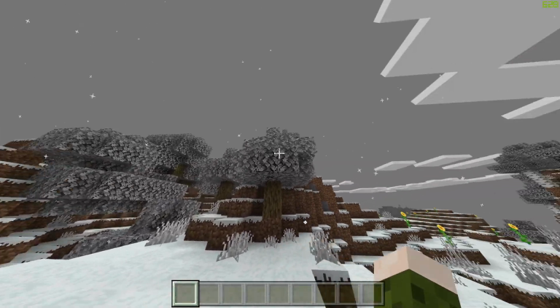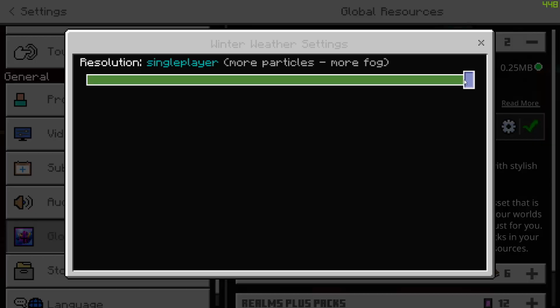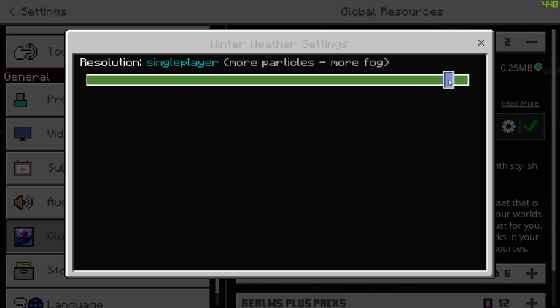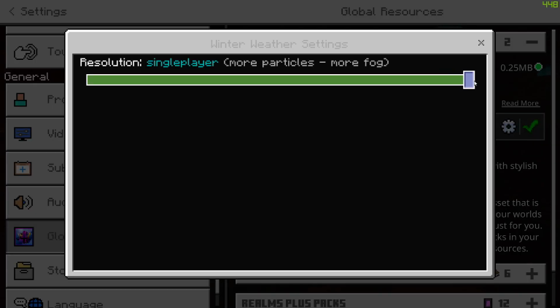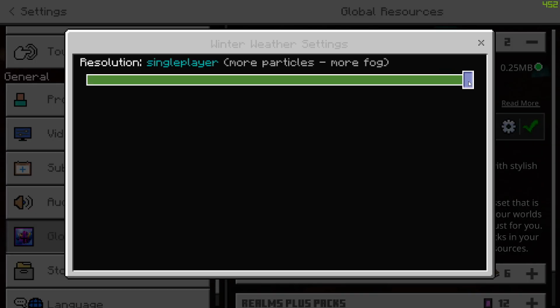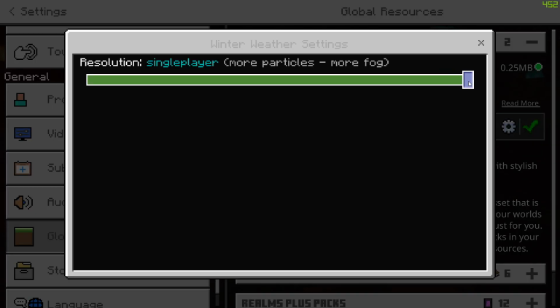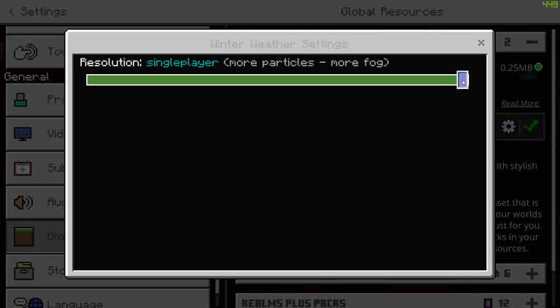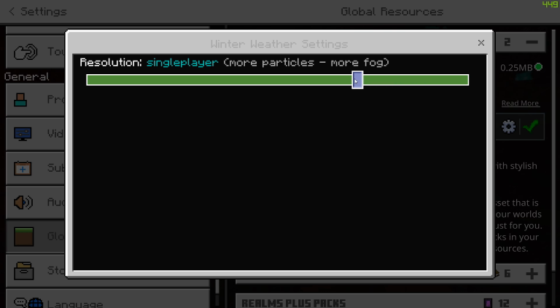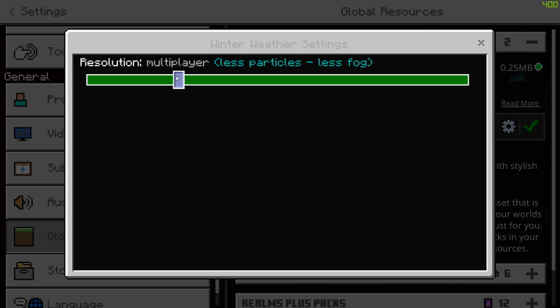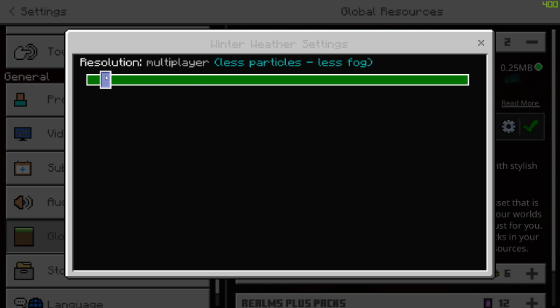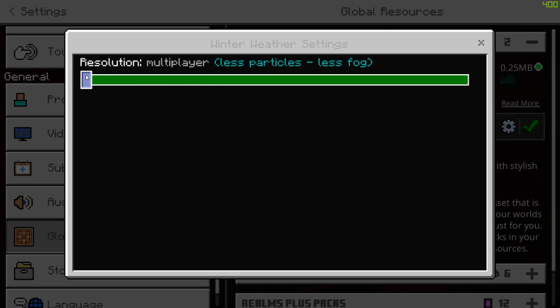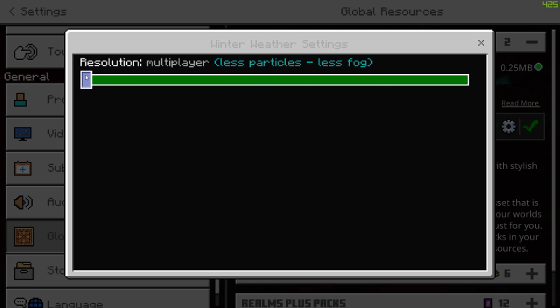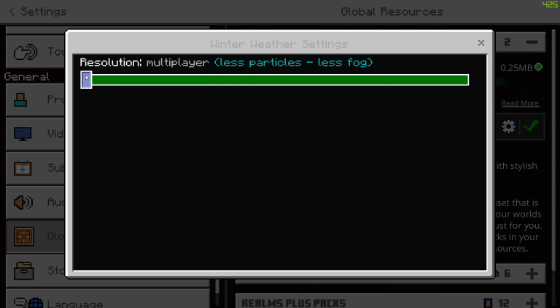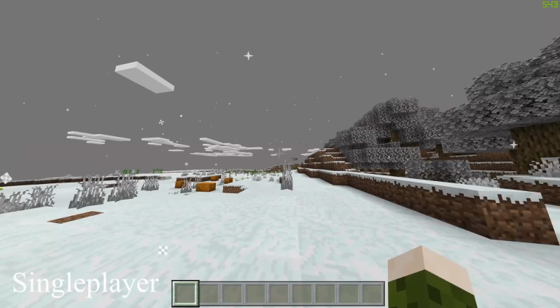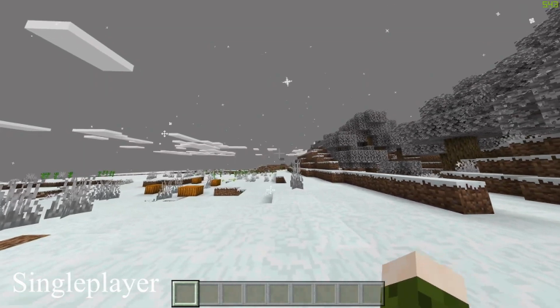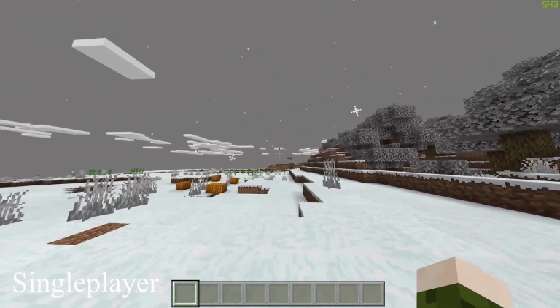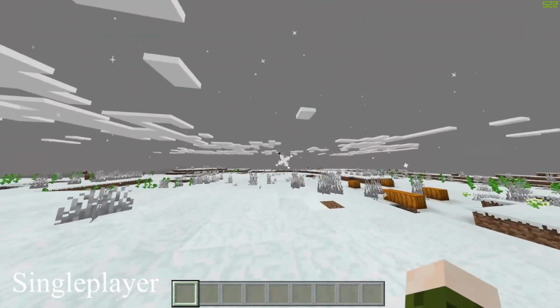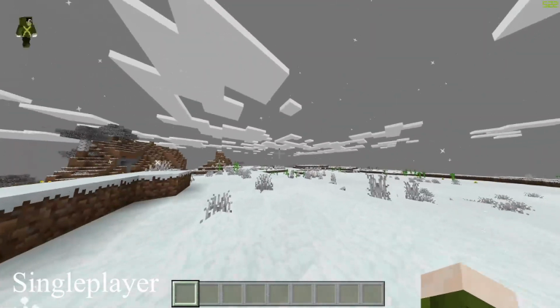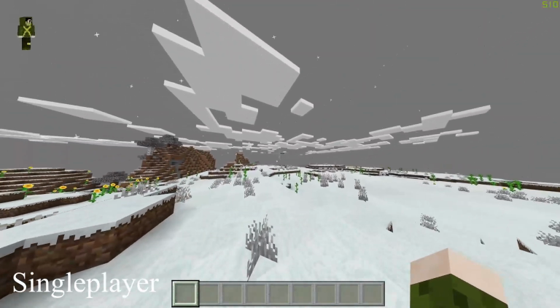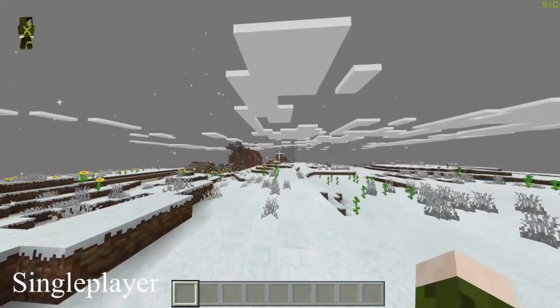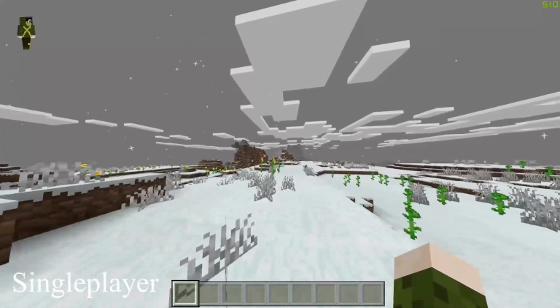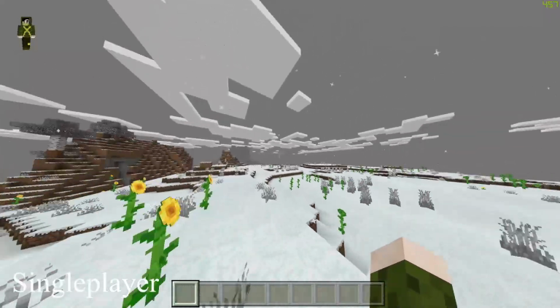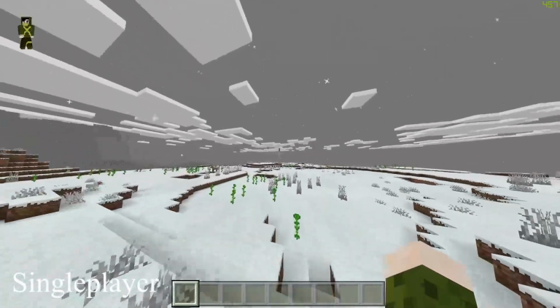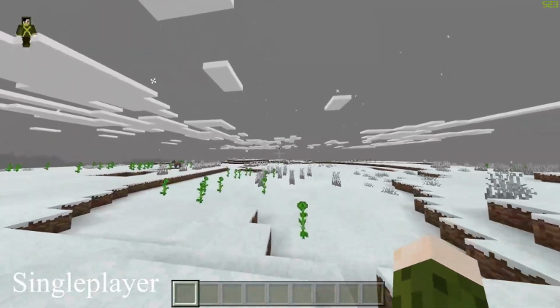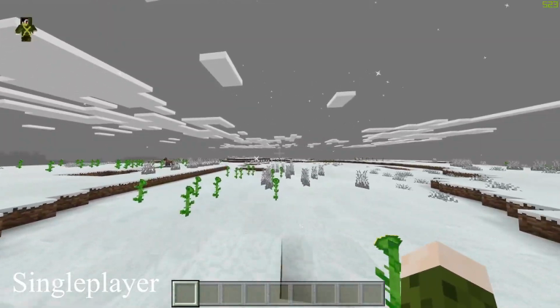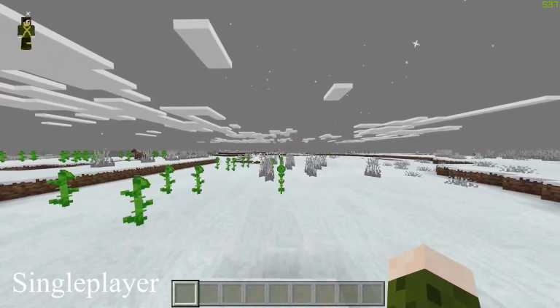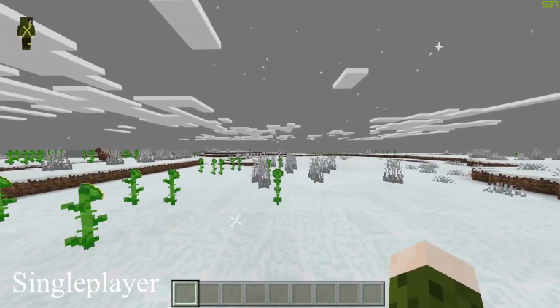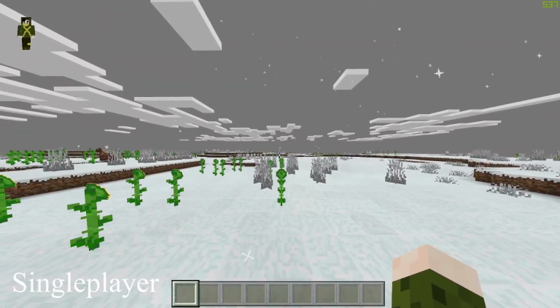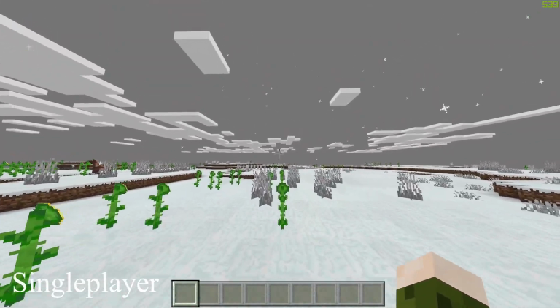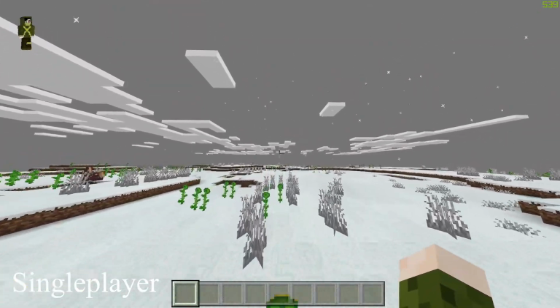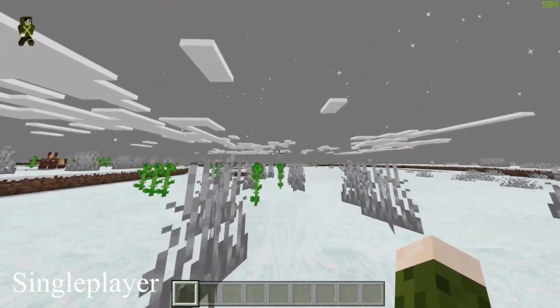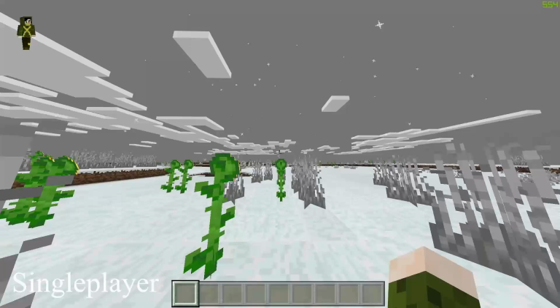This pack comes with two sub packs, one for single player and one for multiplayer. The single player option is the default option, with regular particle count and more fog. This feels a lot more like a snowstorm and looks nice too.